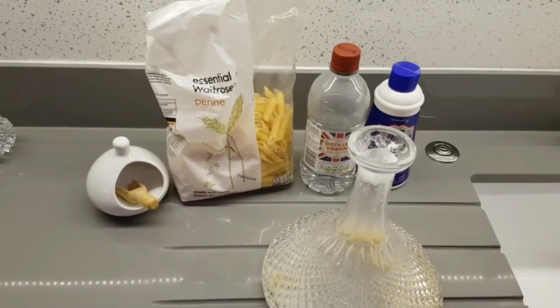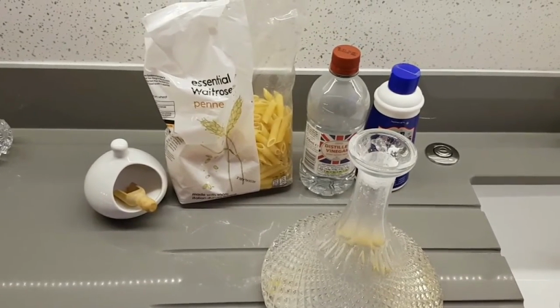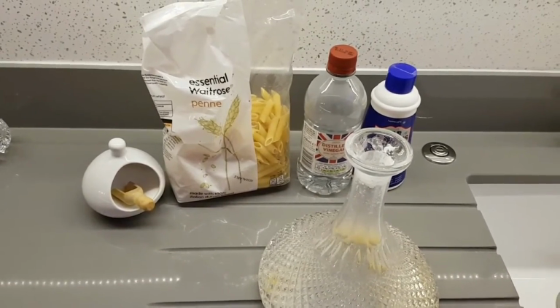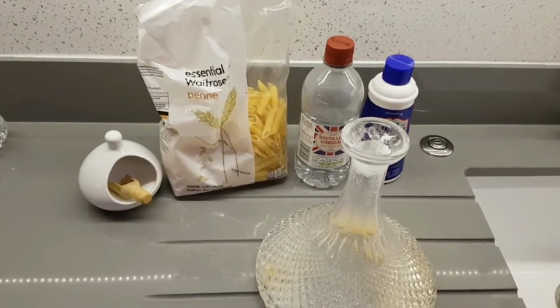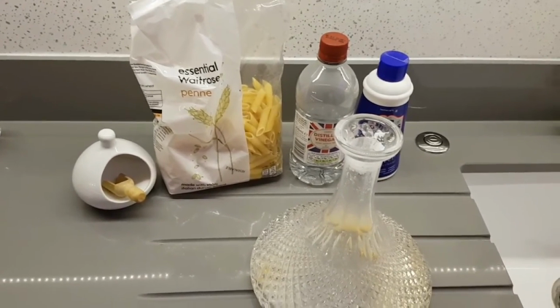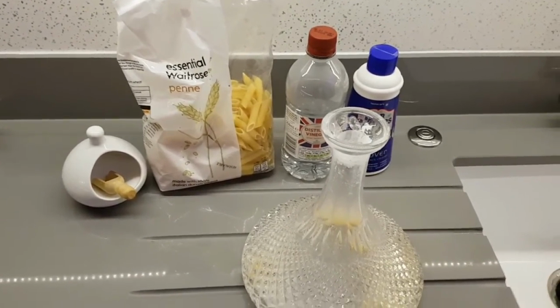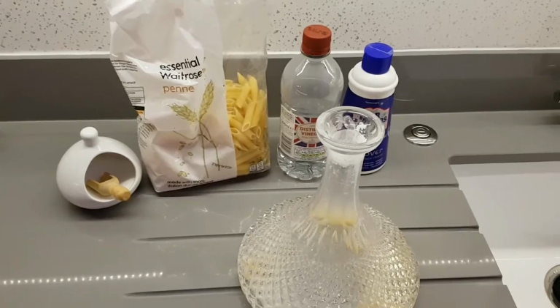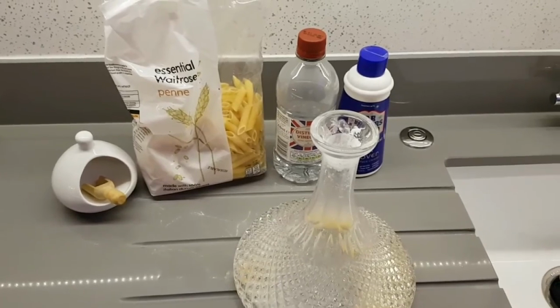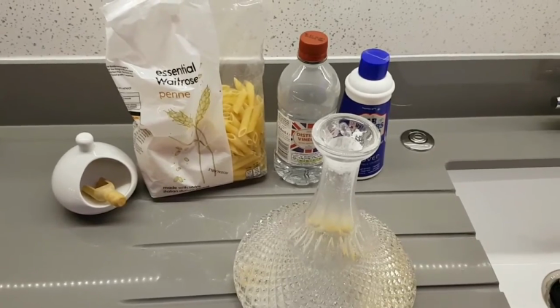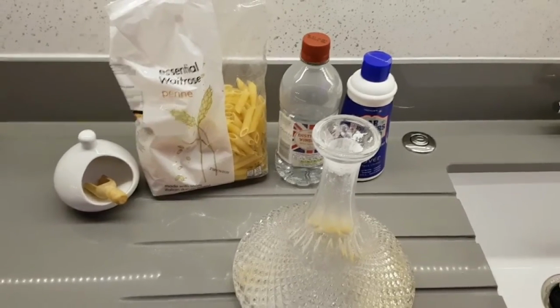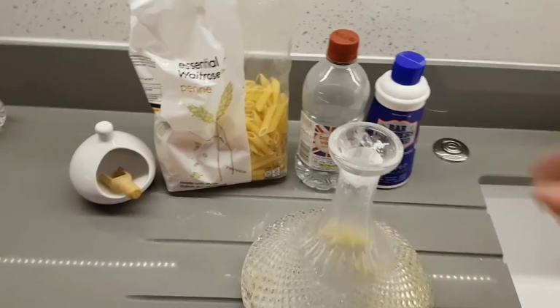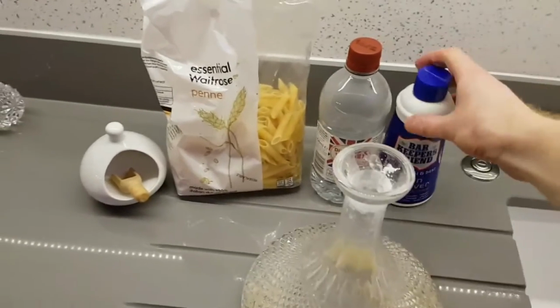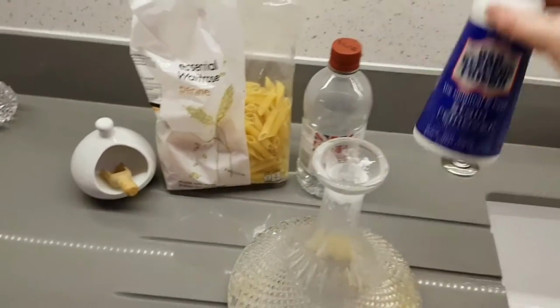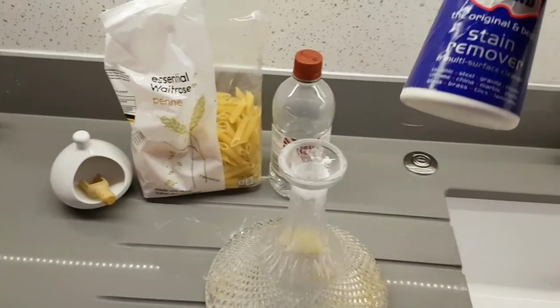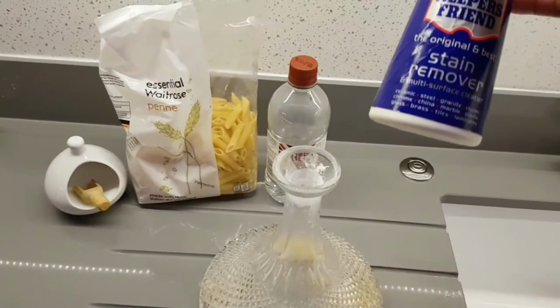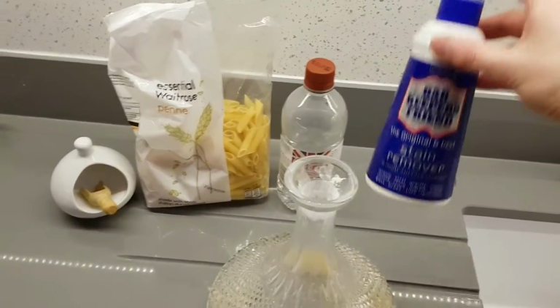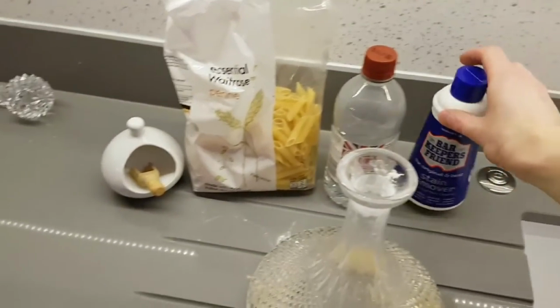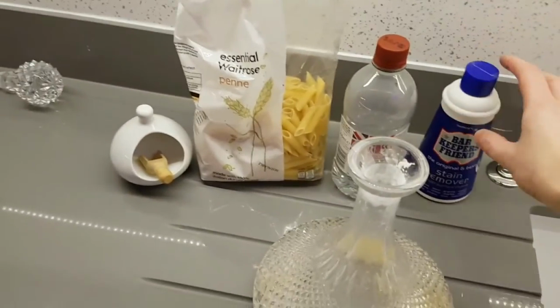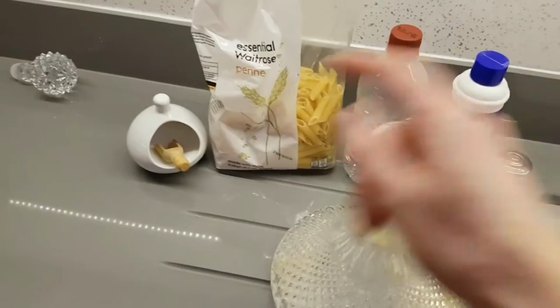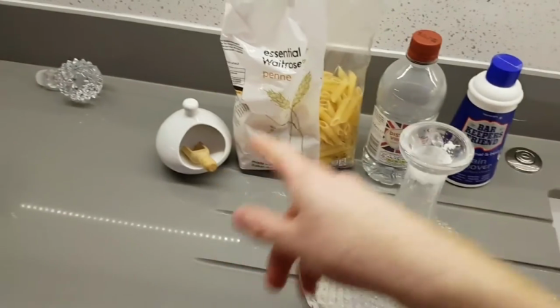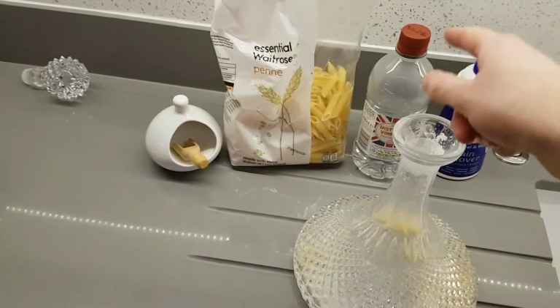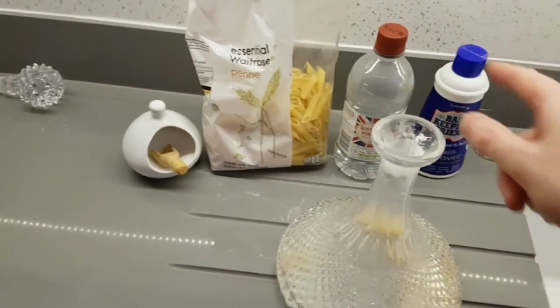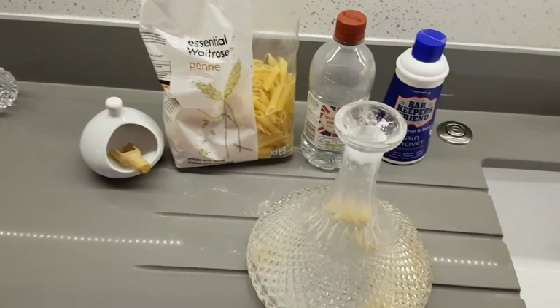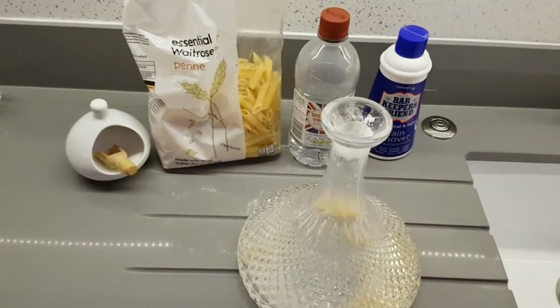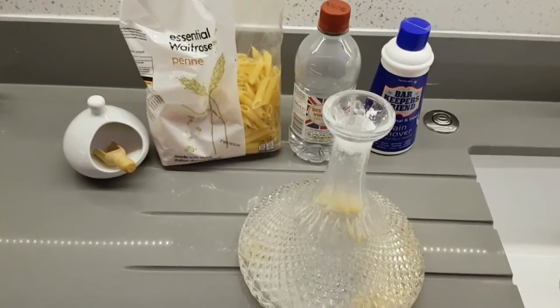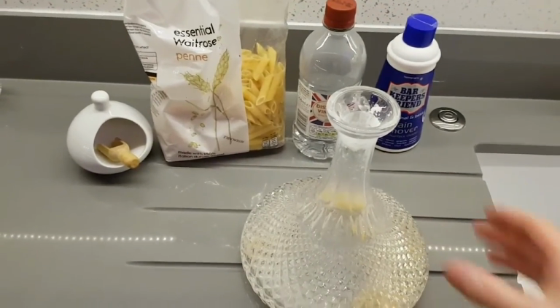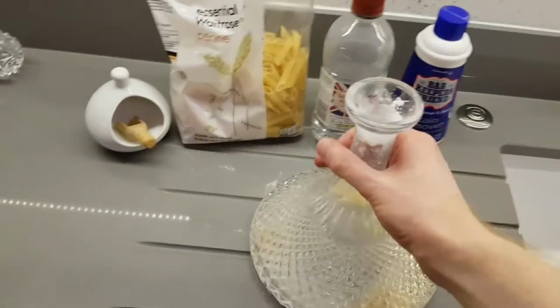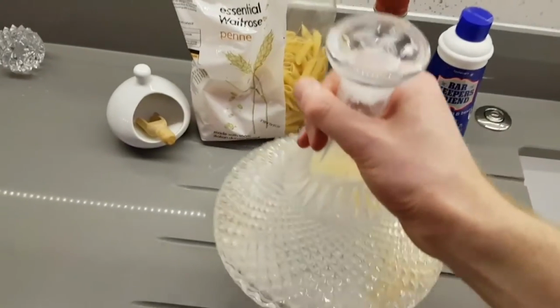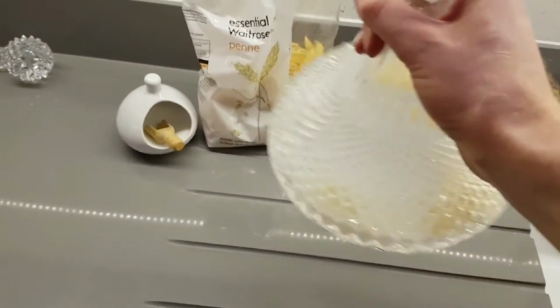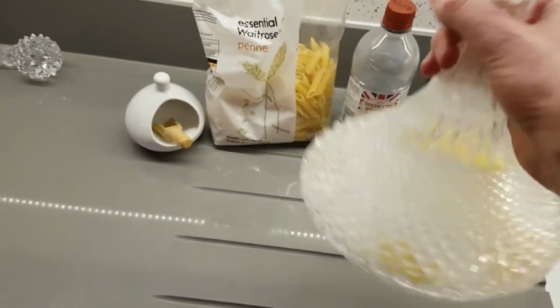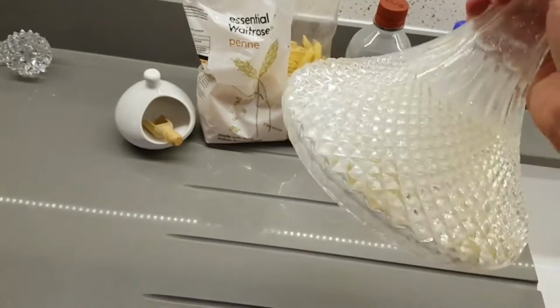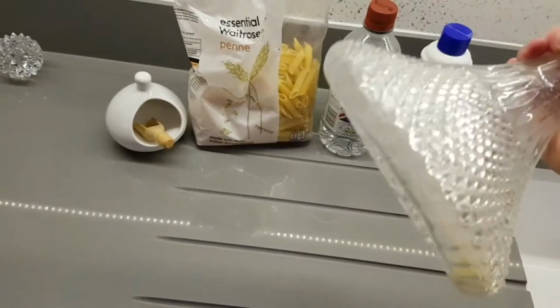I thought probably something like this might help, so I put a bit in it — loads of salt, loads of vinegar — stuck it in the microwave for 30 seconds, swirled it around. No difference.